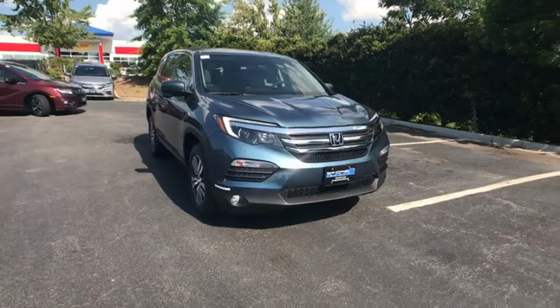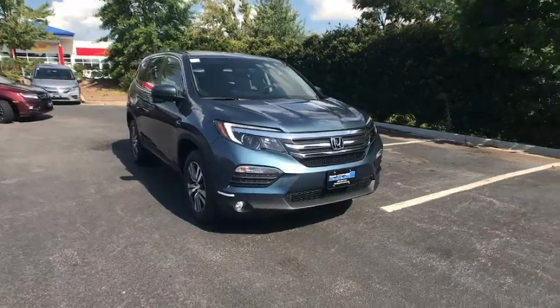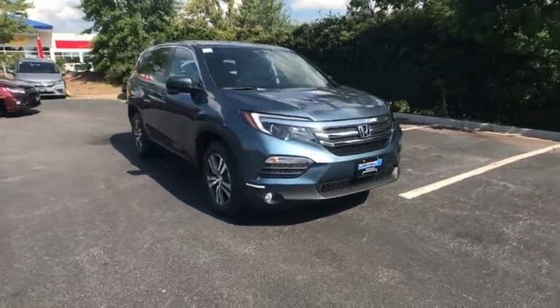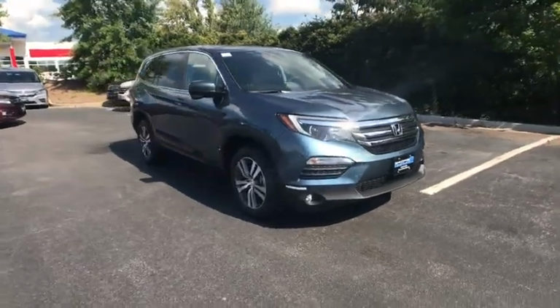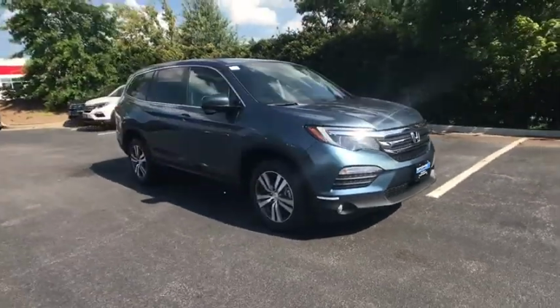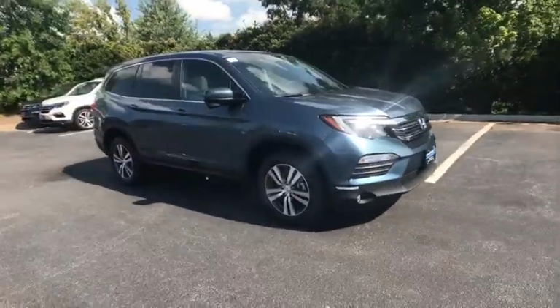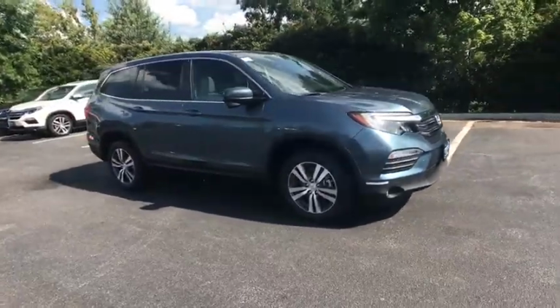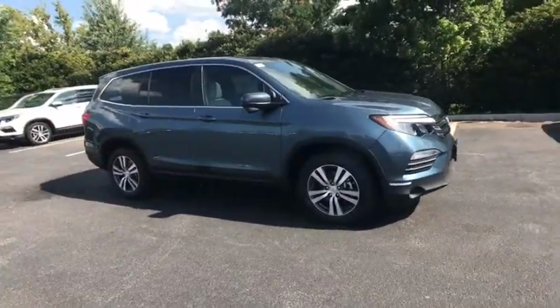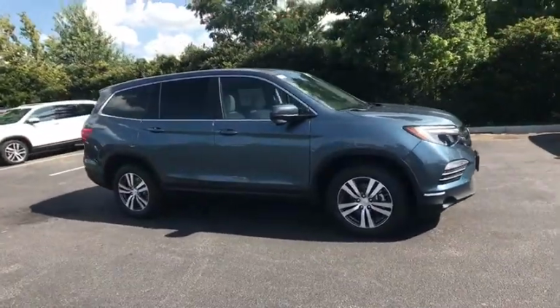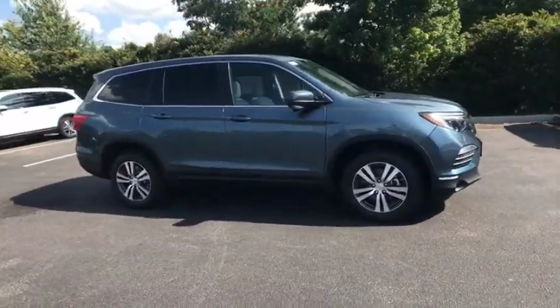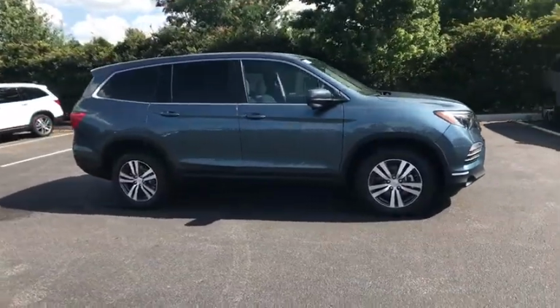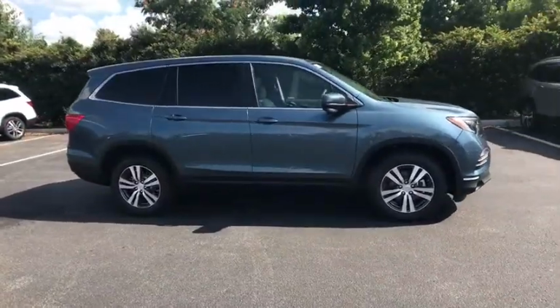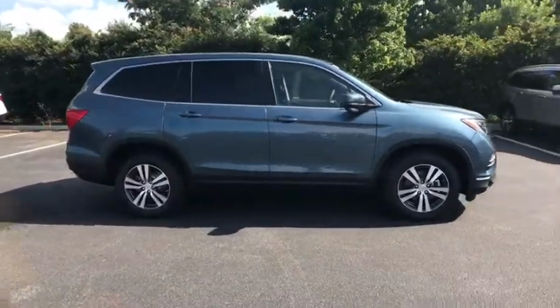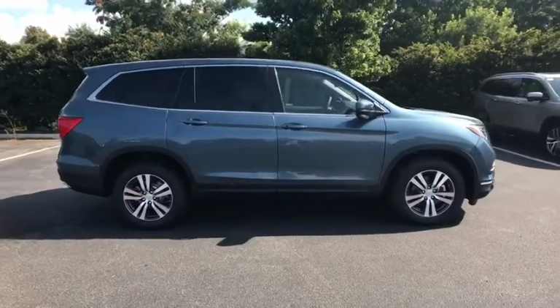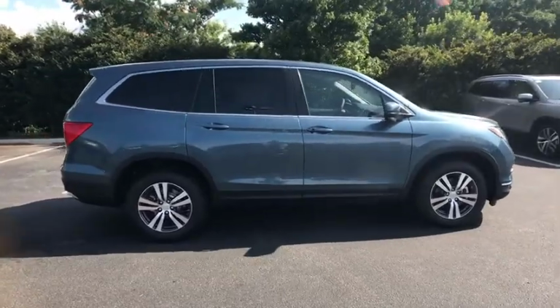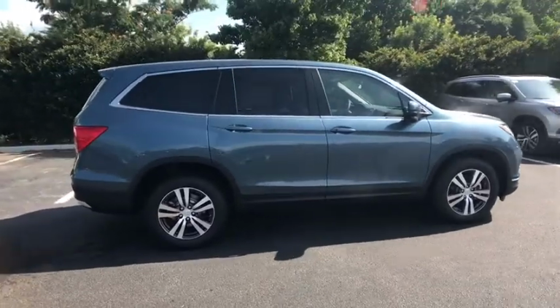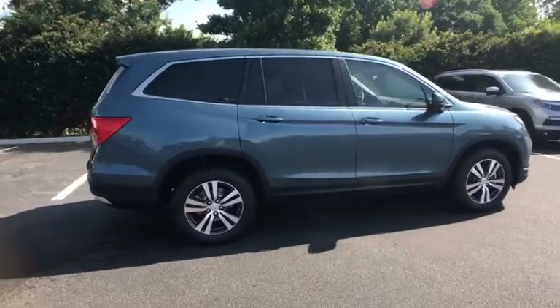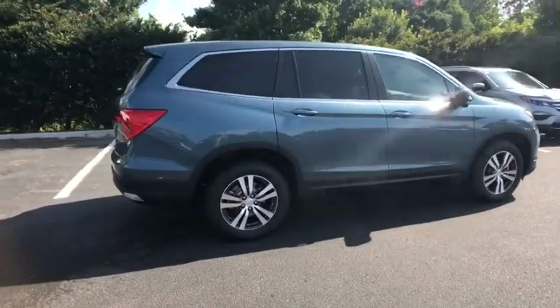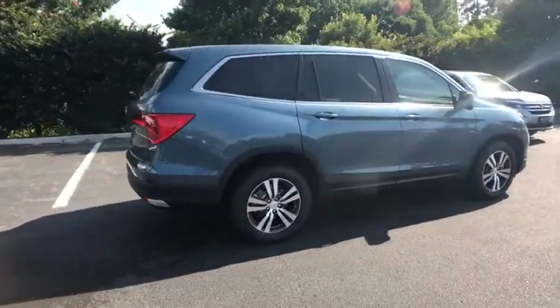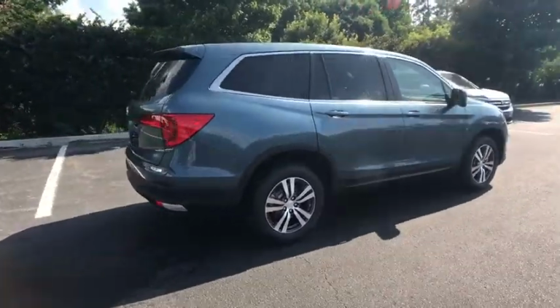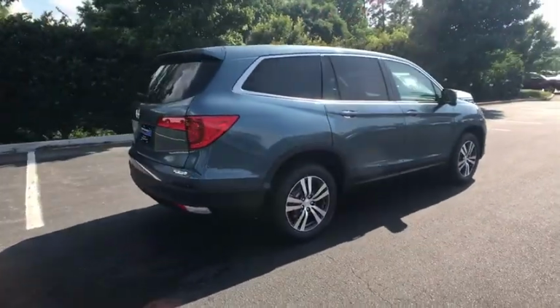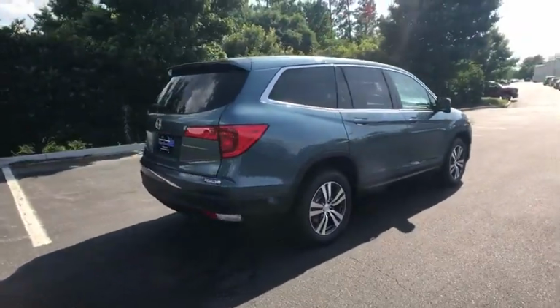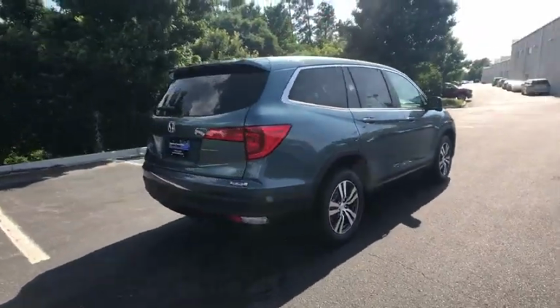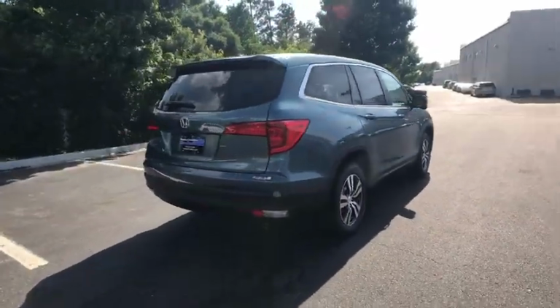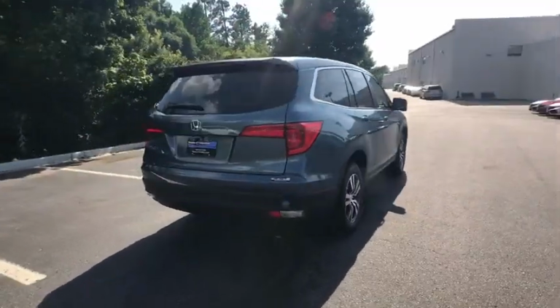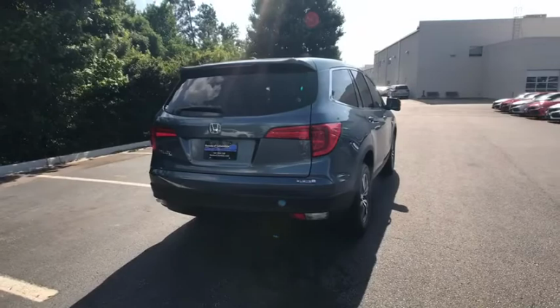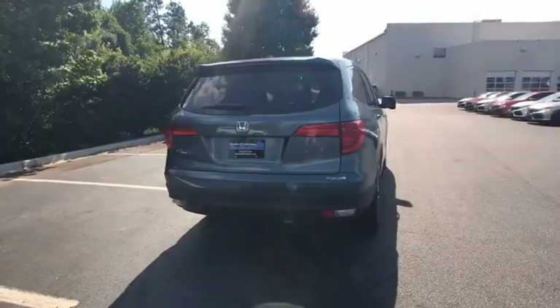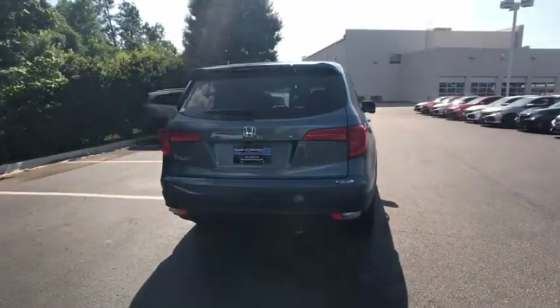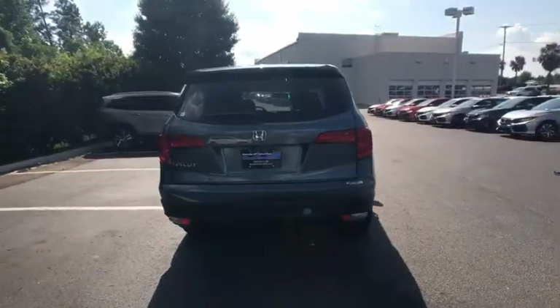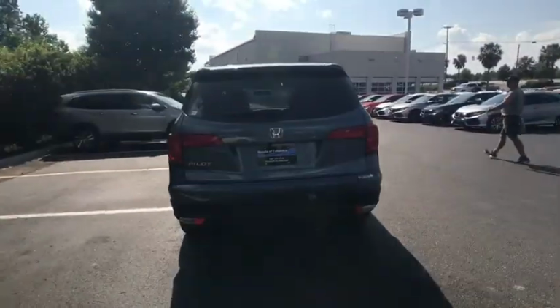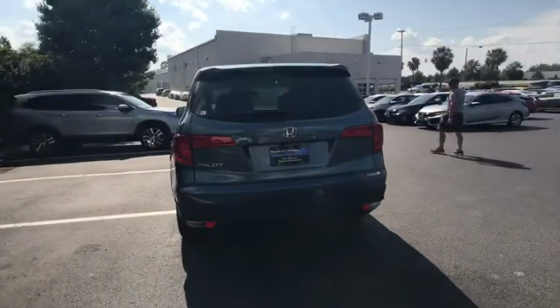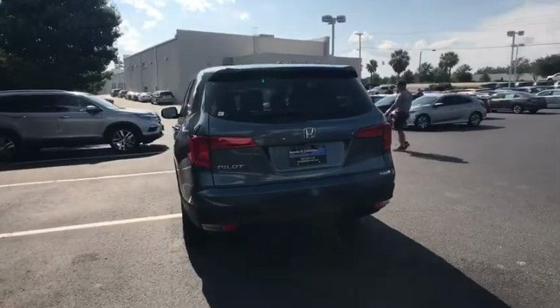2018 Honda Pilot. Optimal utility. Indulgent interior. Powerful performer. You'll be ready for almost anything in the Honda Pilot. Here are some of this vehicle's great options.